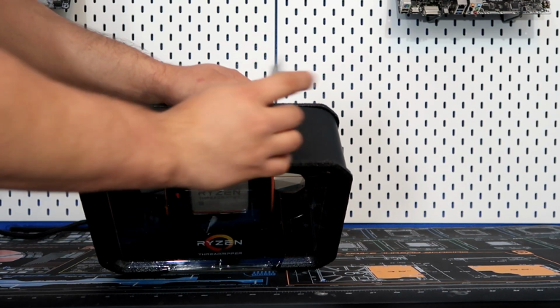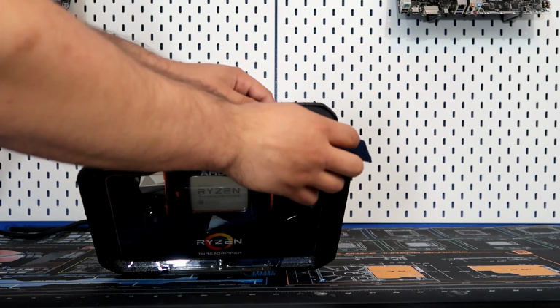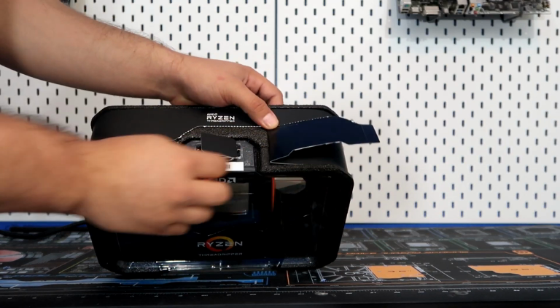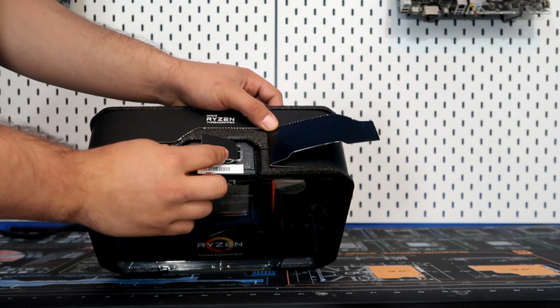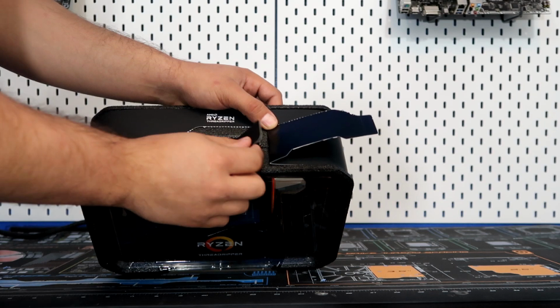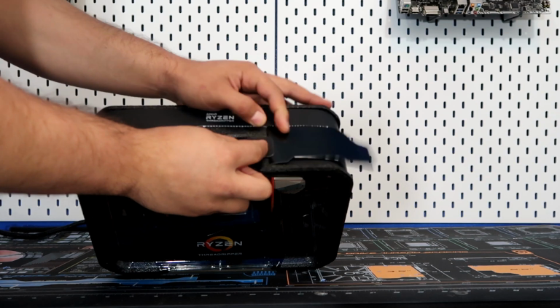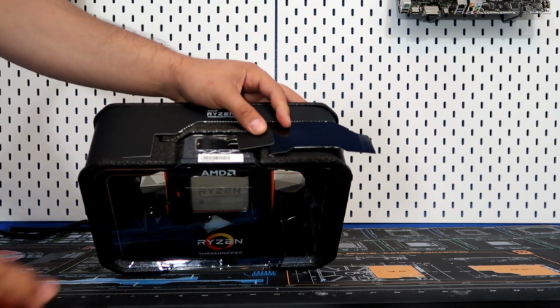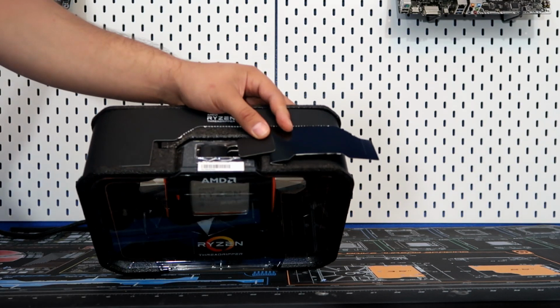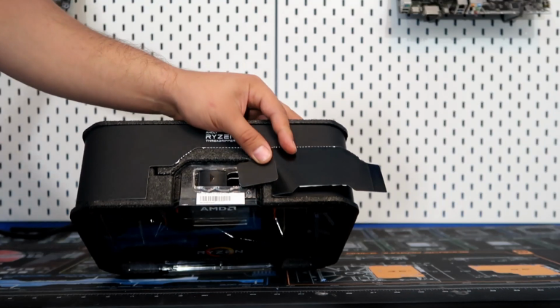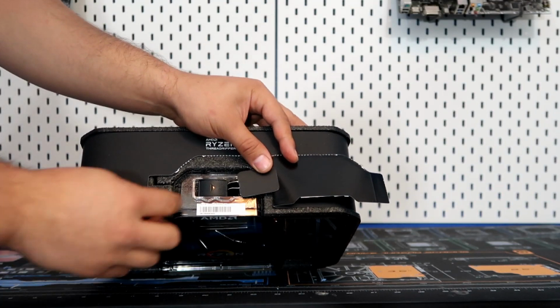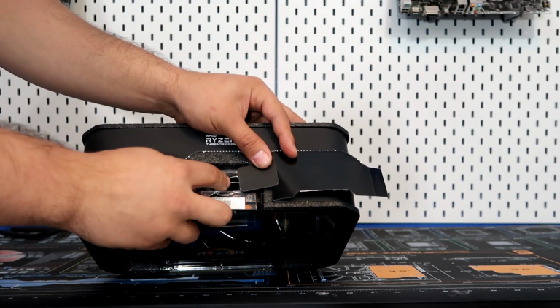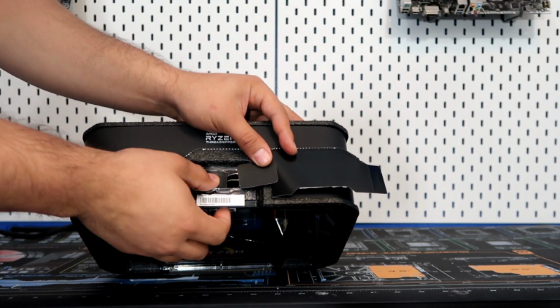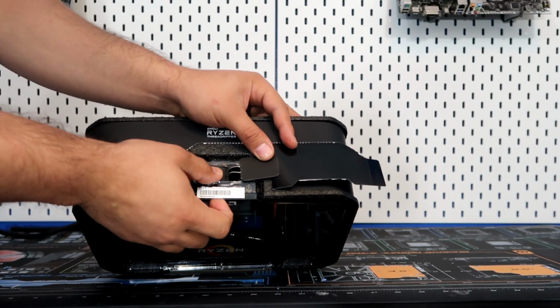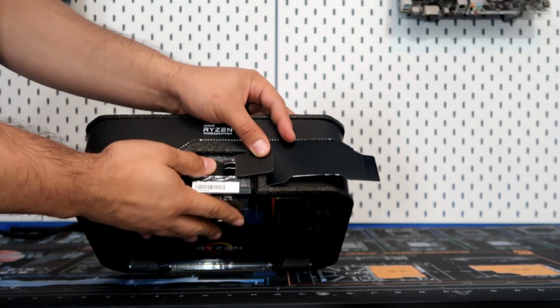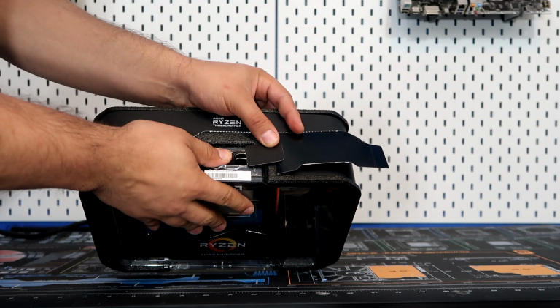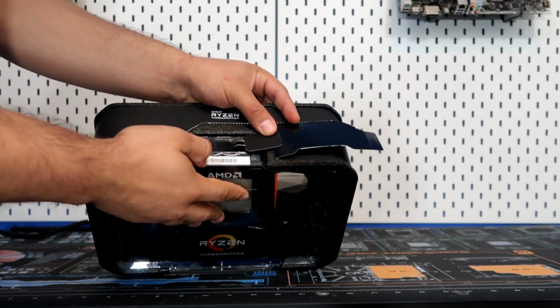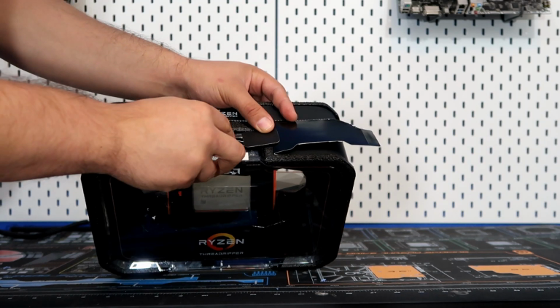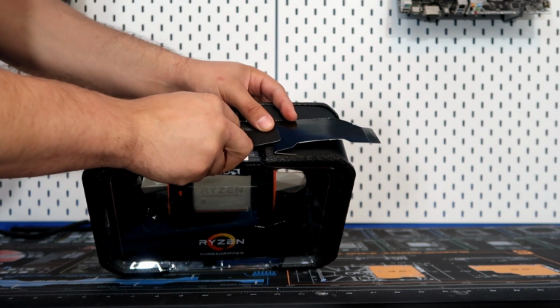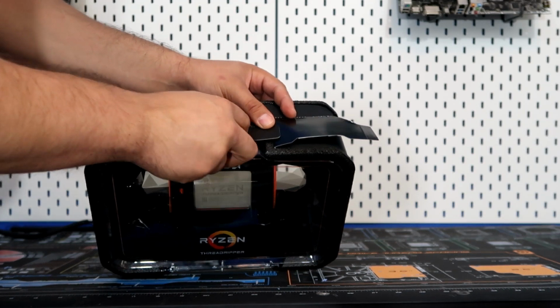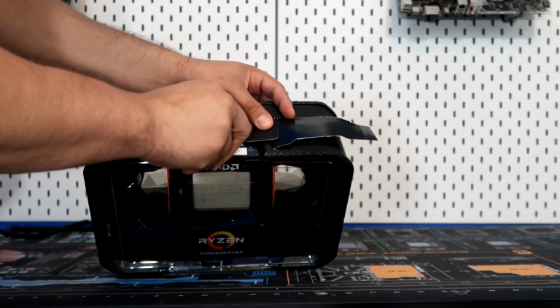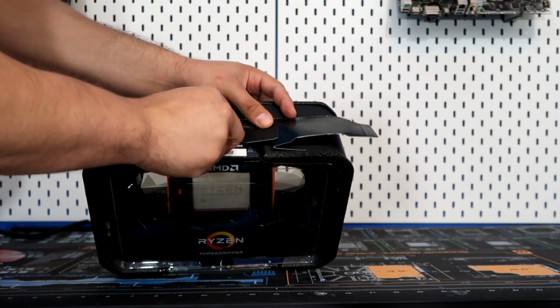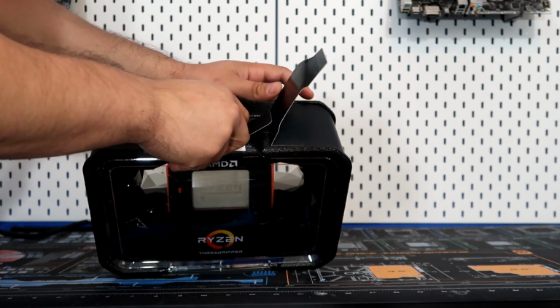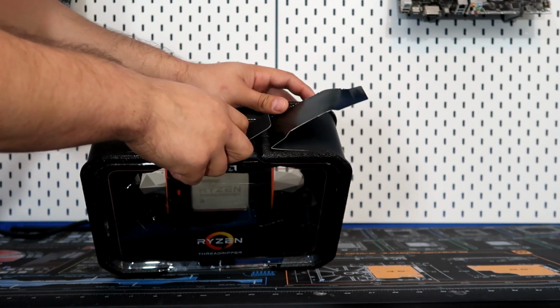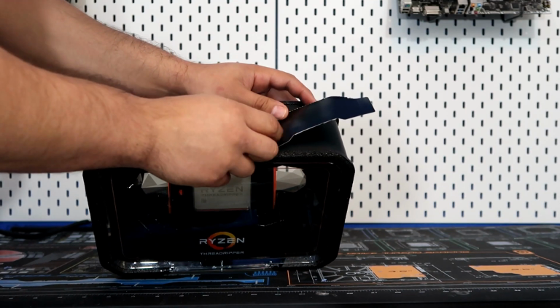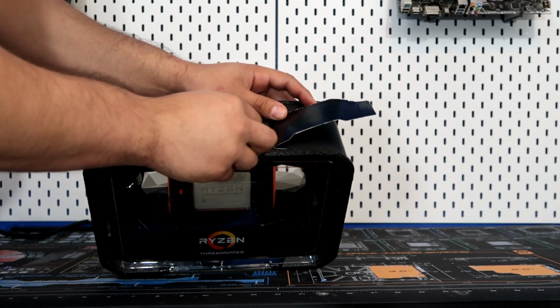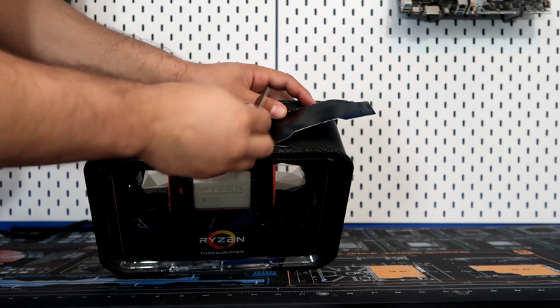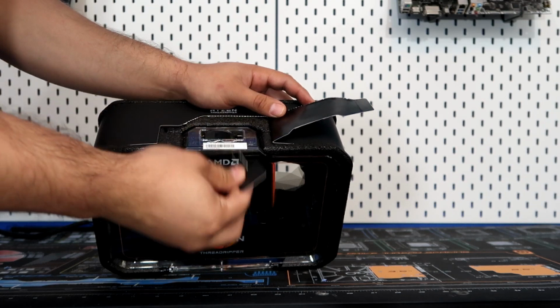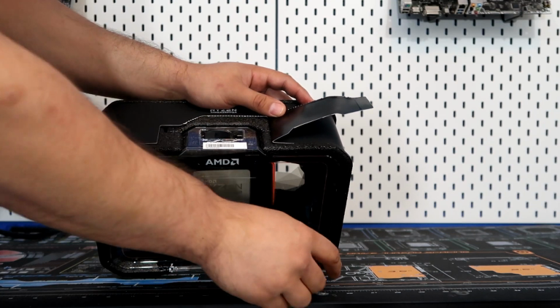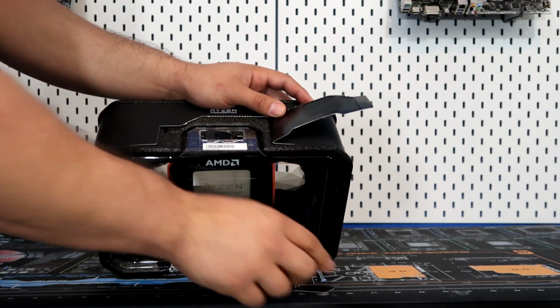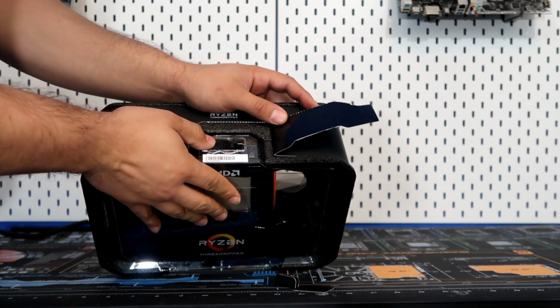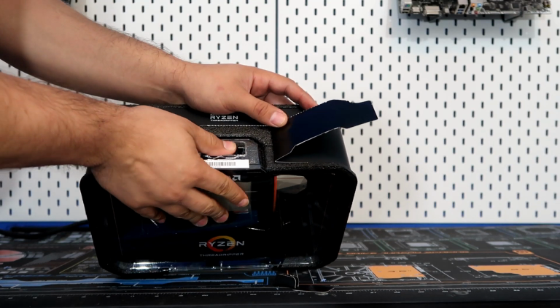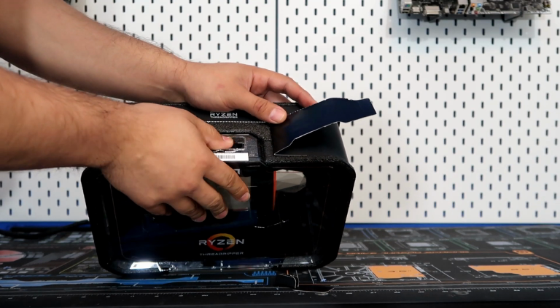To open up the case, what you want to do is slide this little slider forward. As you can see, there is a paper mechanism holding the lock from opening, so really easy — all you need to do is pull that straight out.